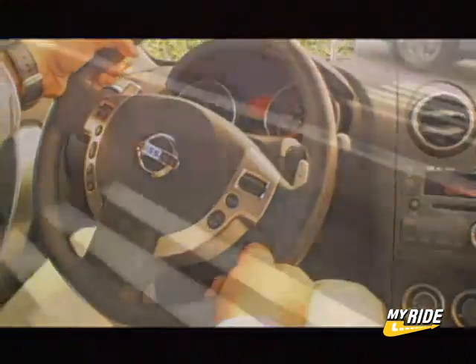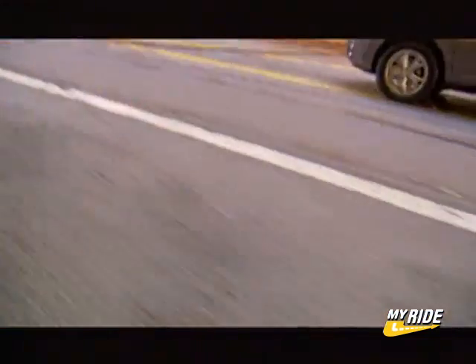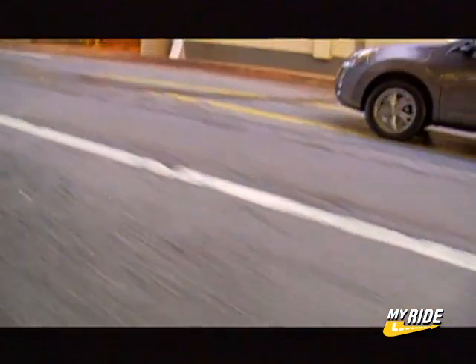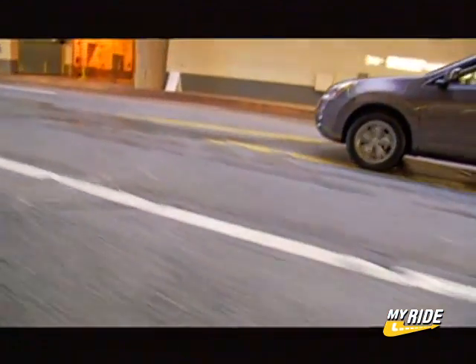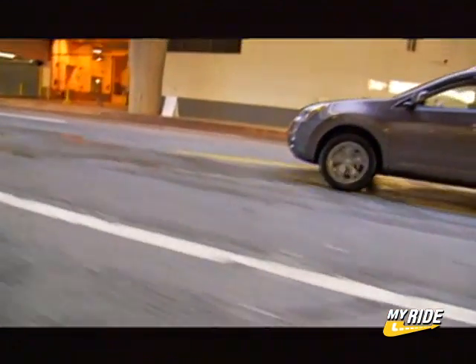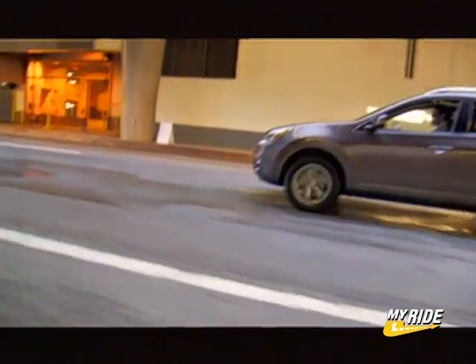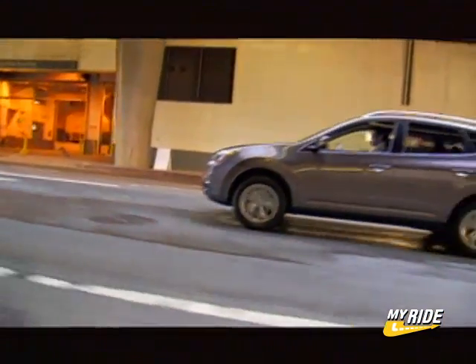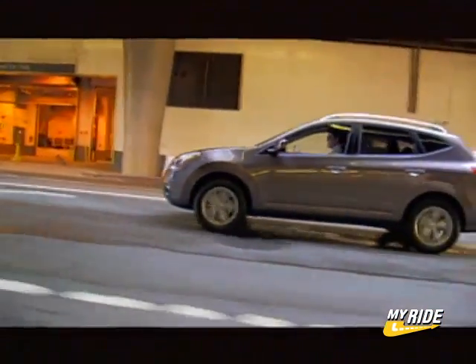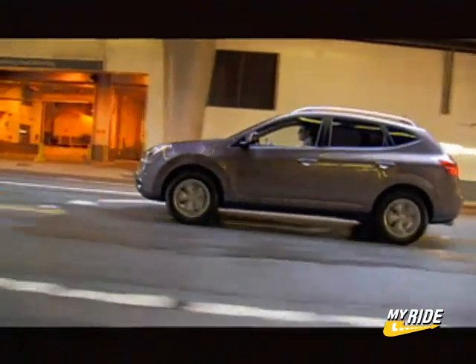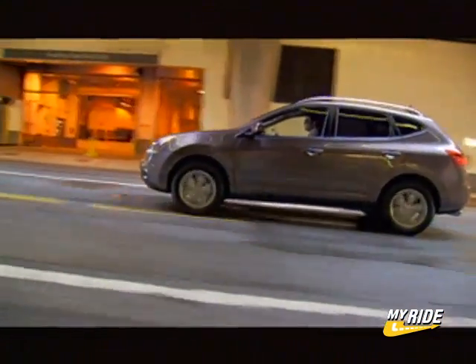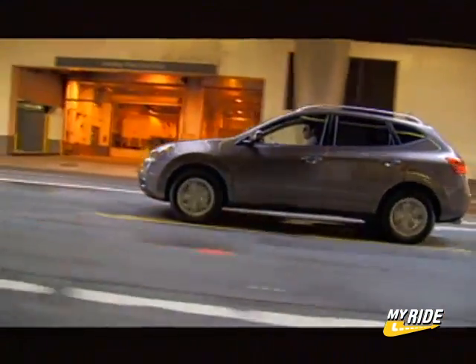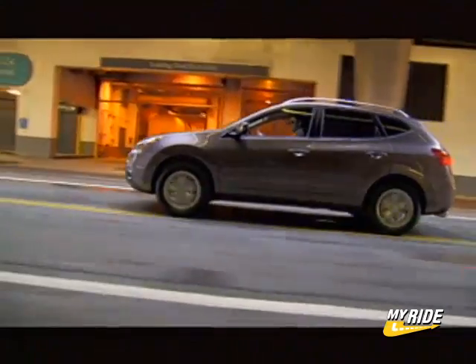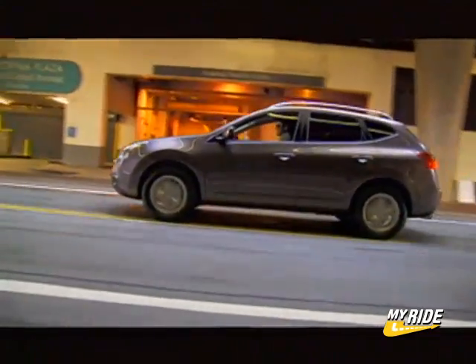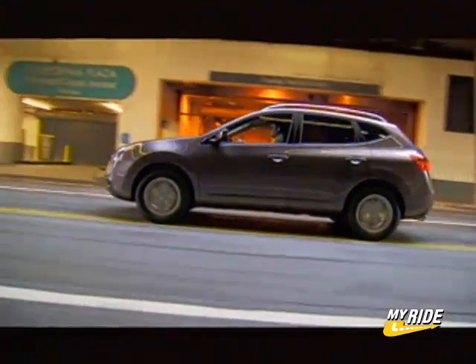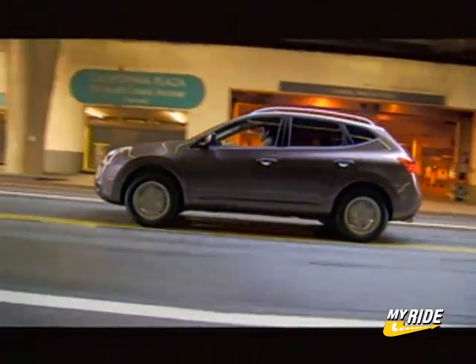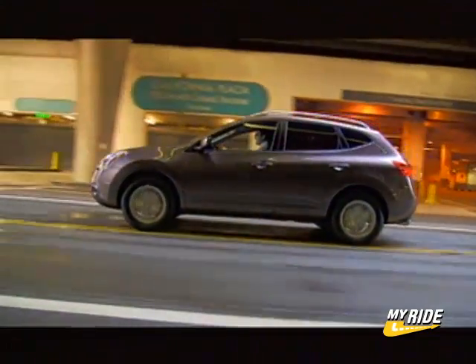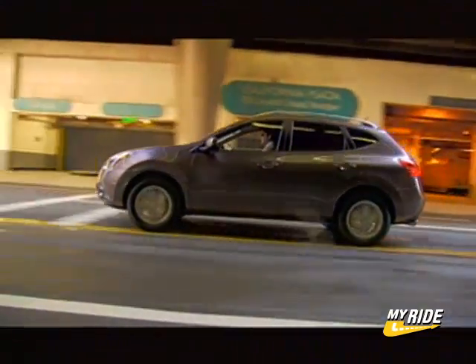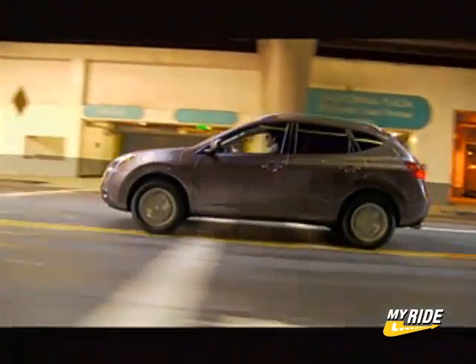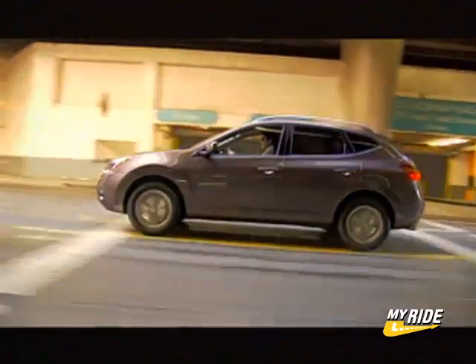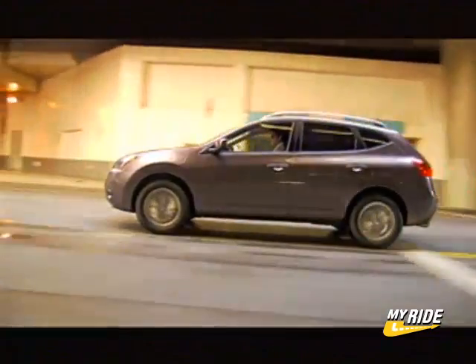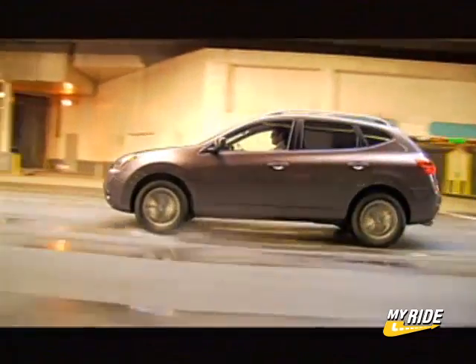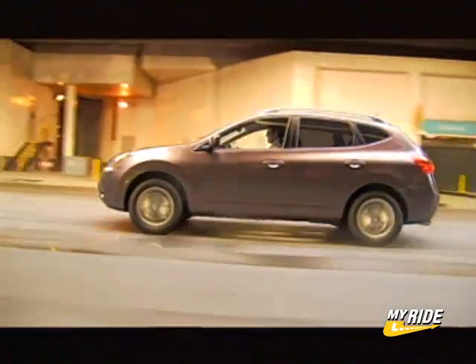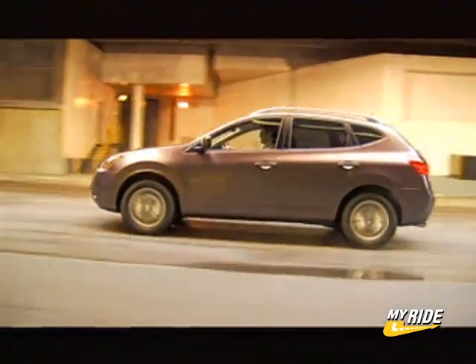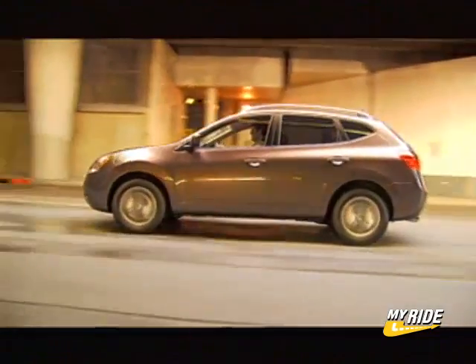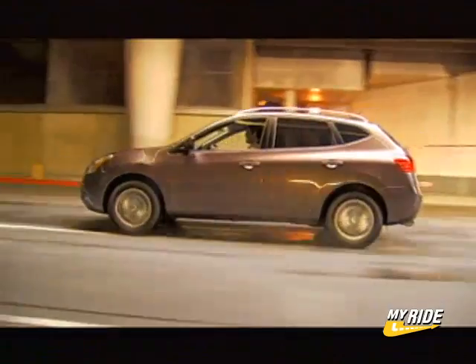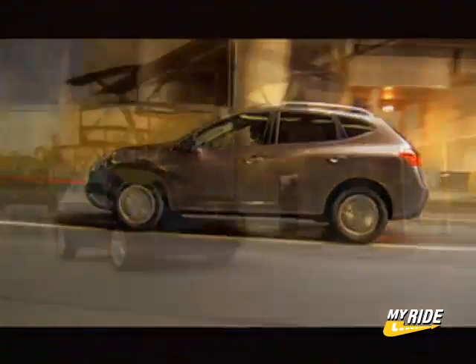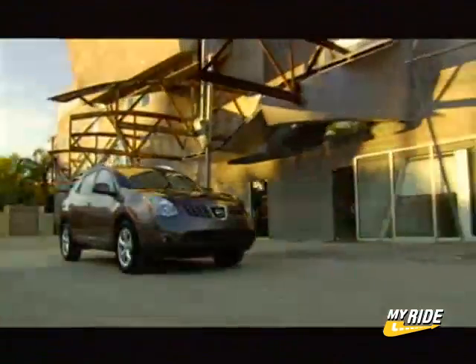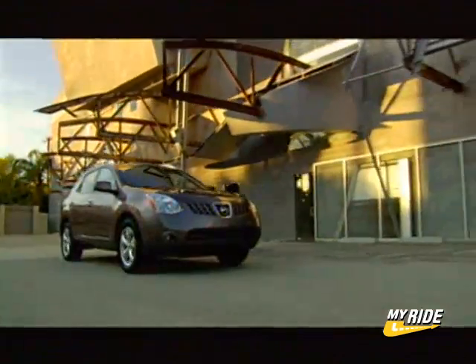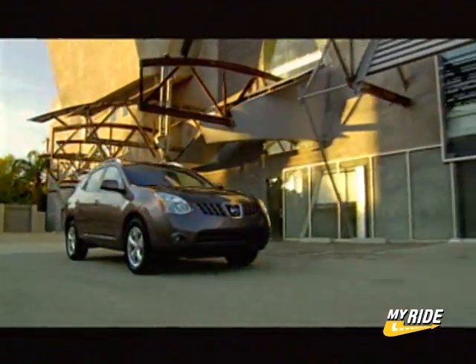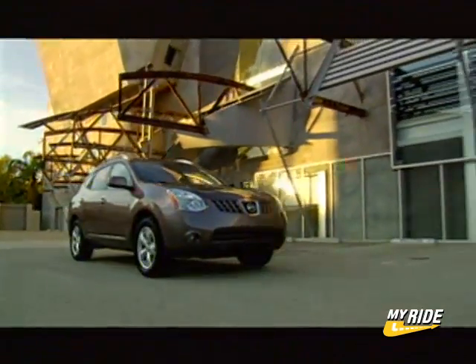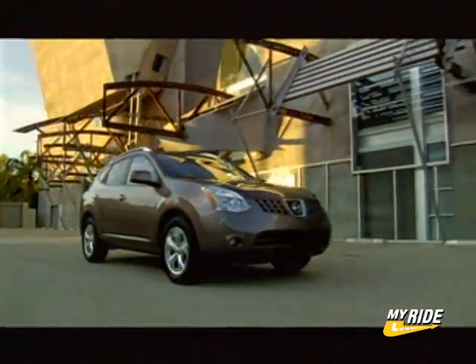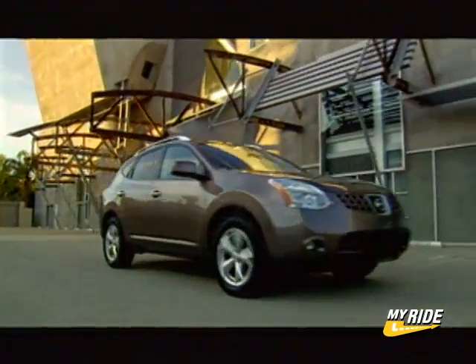Available in front or all-wheel drive, the Rogue is powered by a 170-horsepower 4-cylinder engine mated to a continuously variable transmission with paddle shifters on the steering wheel. Electronic steering and anti-lock brakes are also standard.